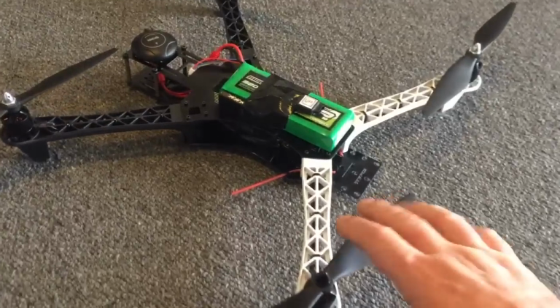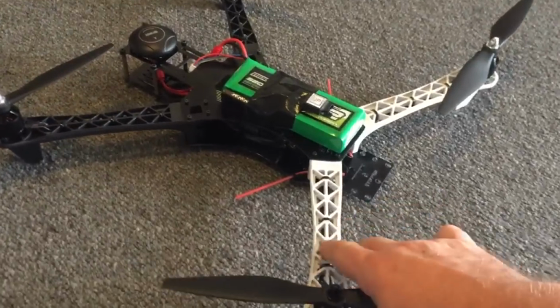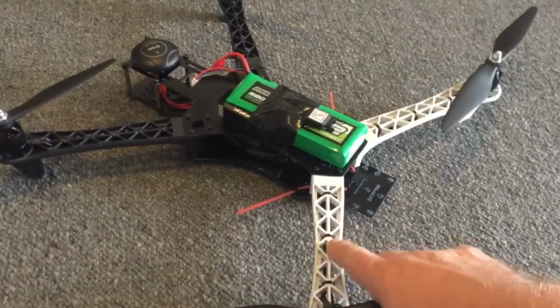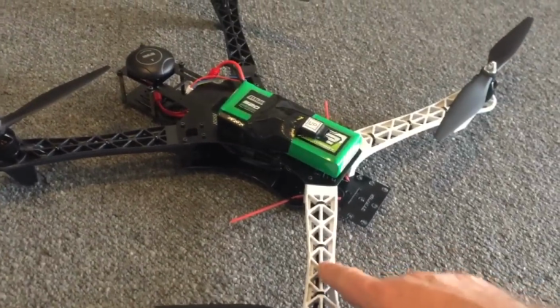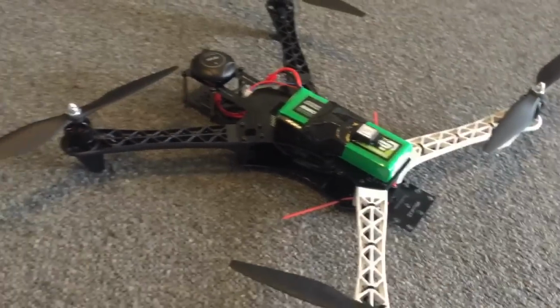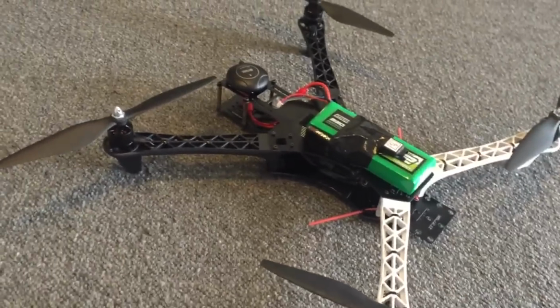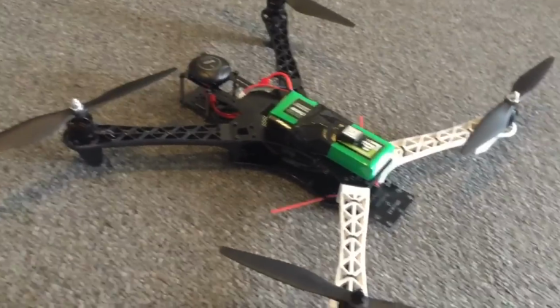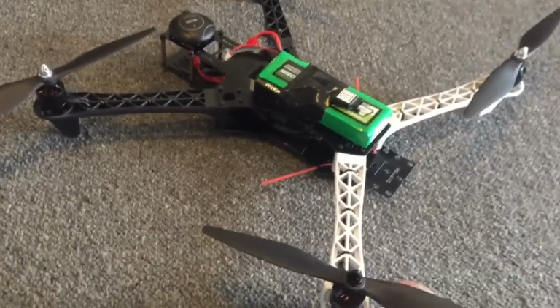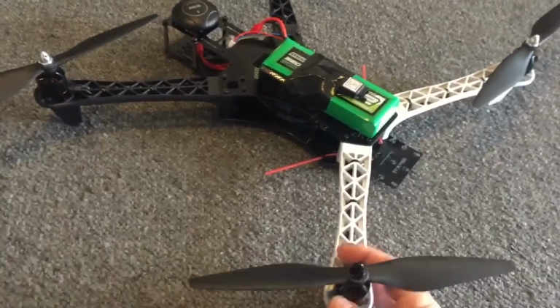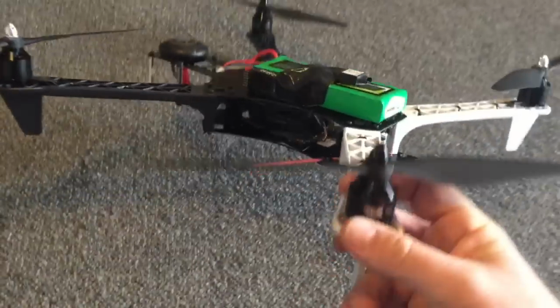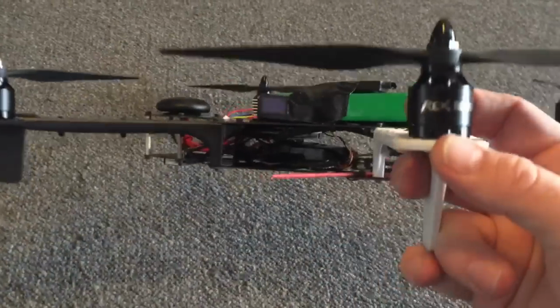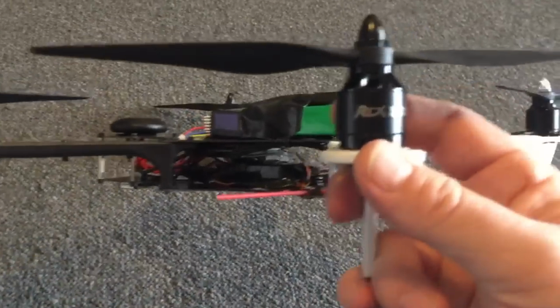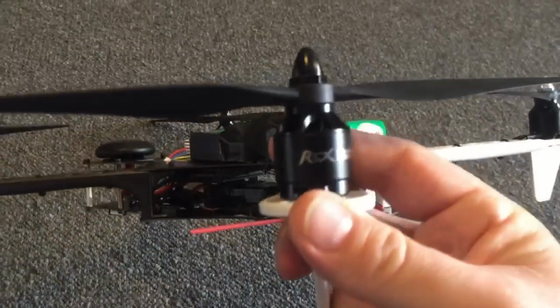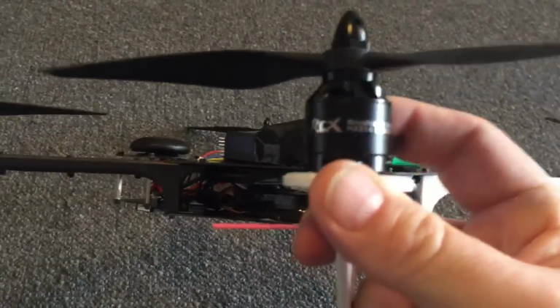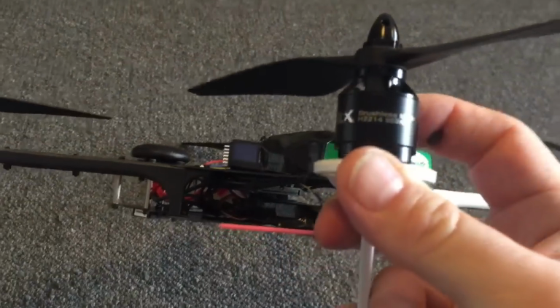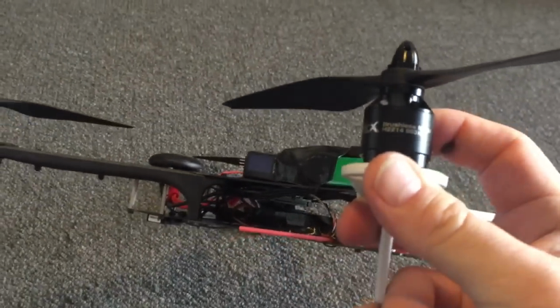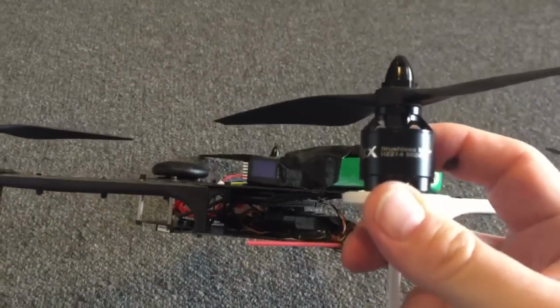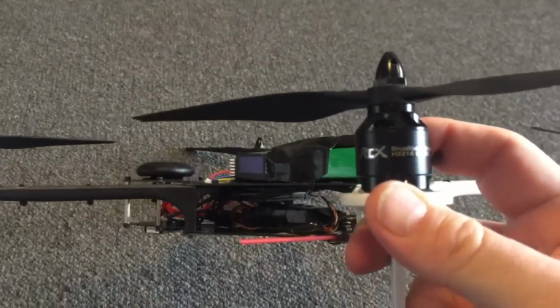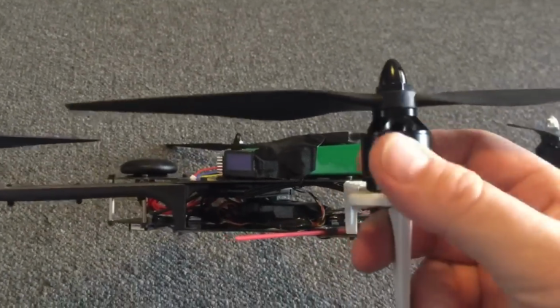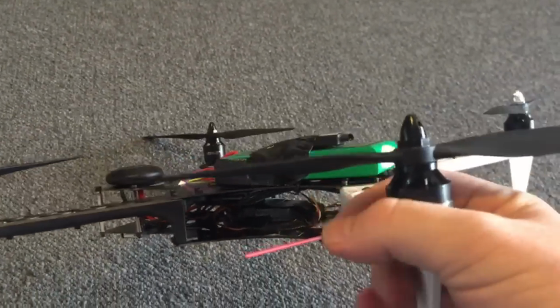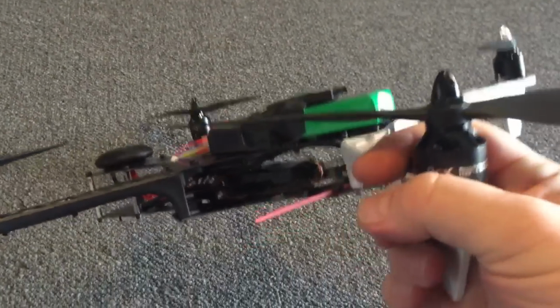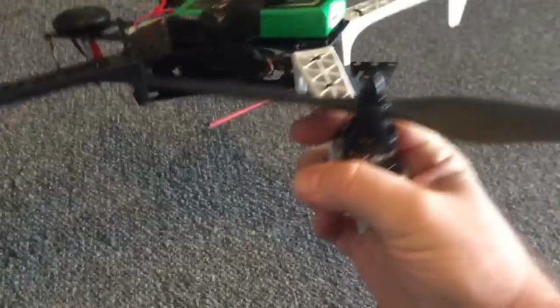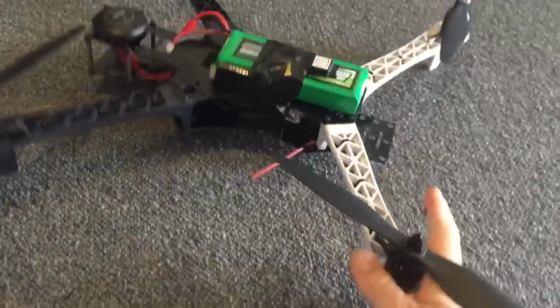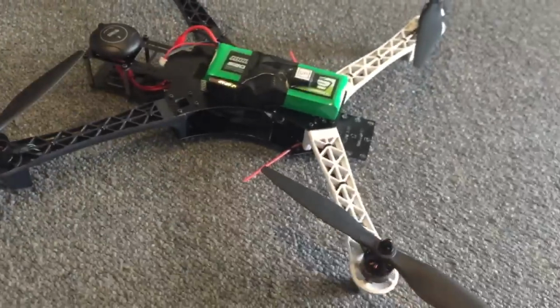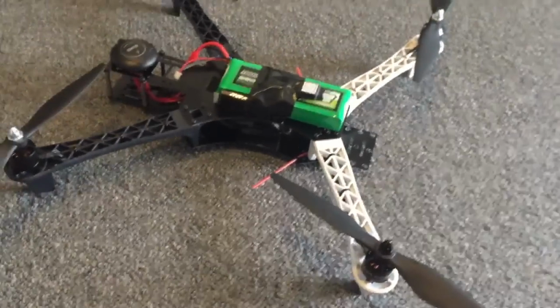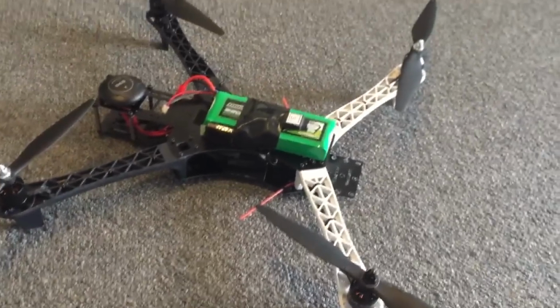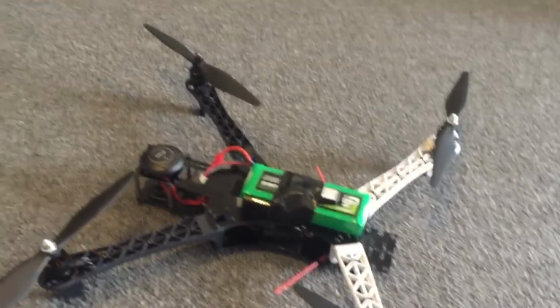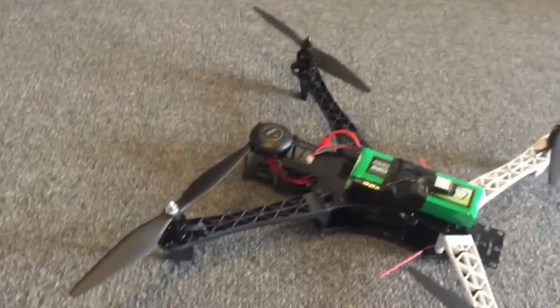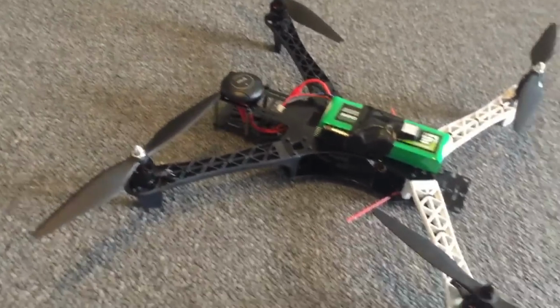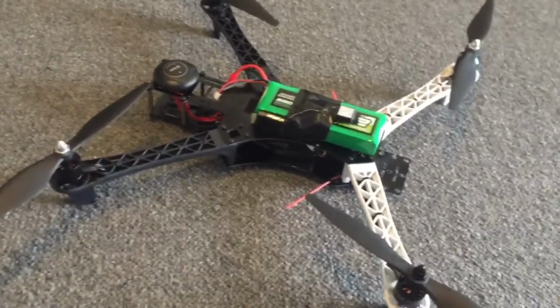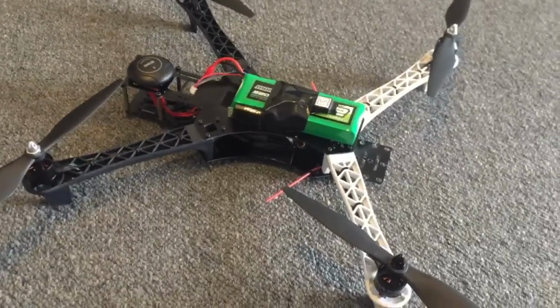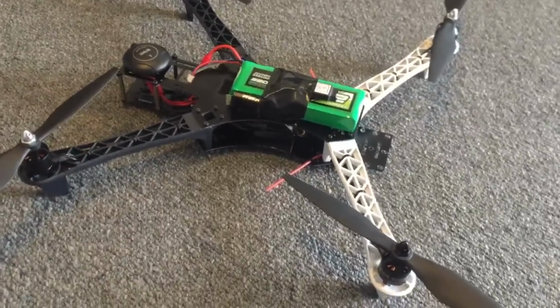The frame is from MyRC Mart and it costs $10. The motors are also from the same company — they're the RCX 2214 950 kV motors, really nice motors actually for the price, about $10 each. So we're looking at $50 for the motors and the frame.